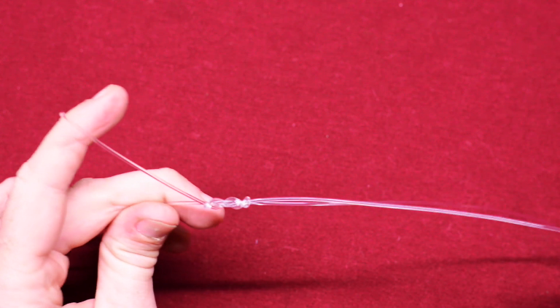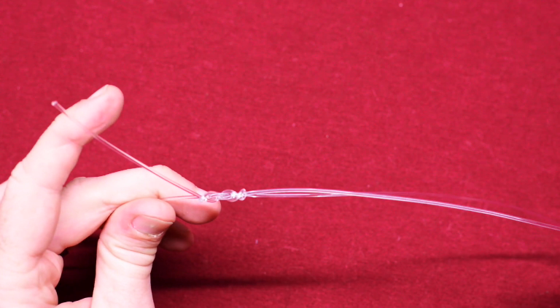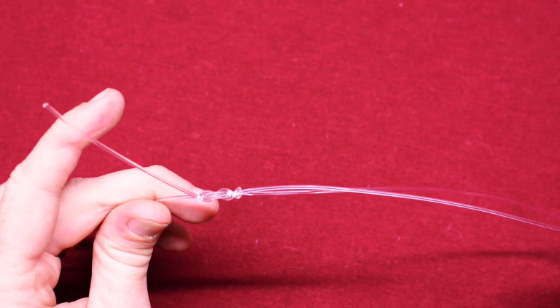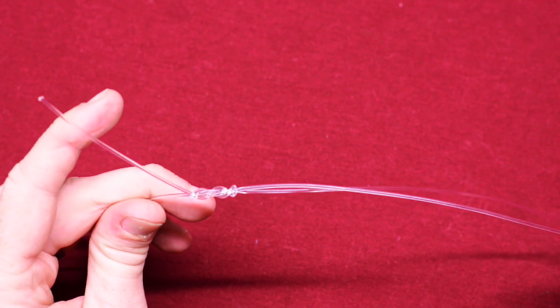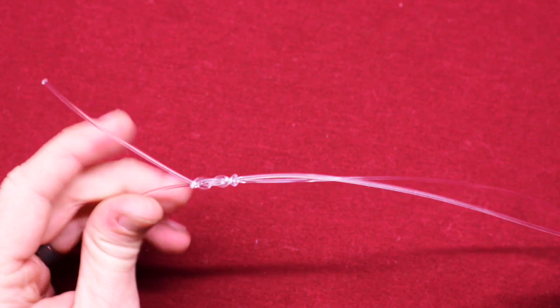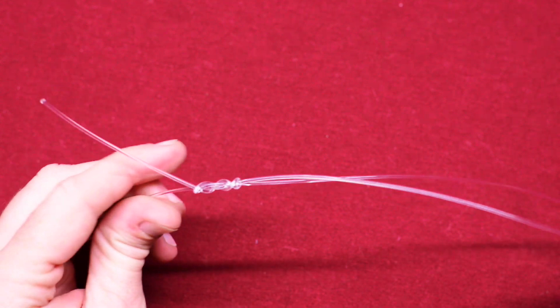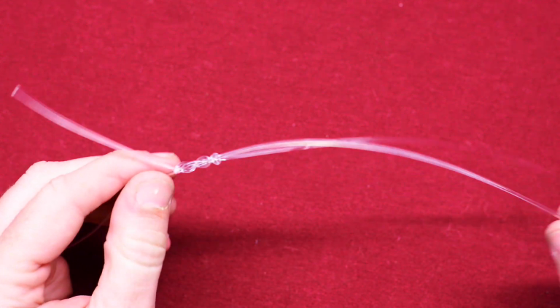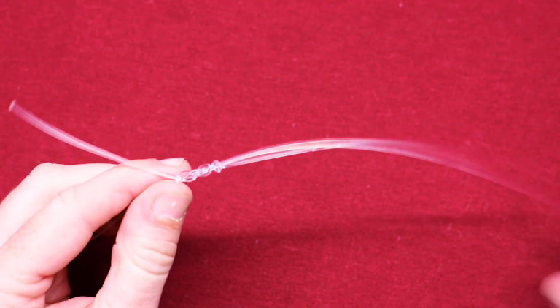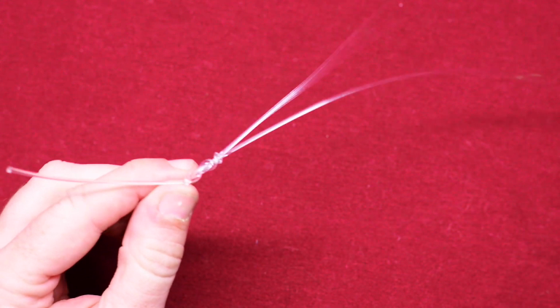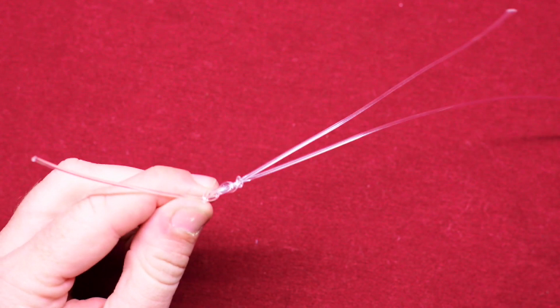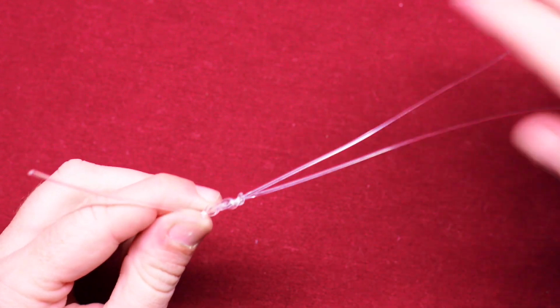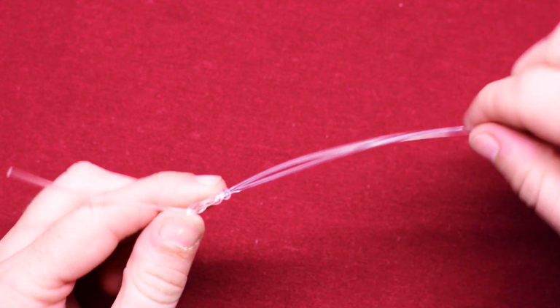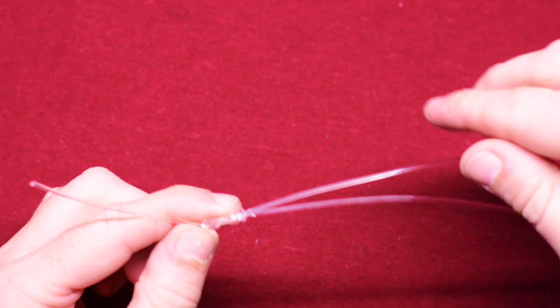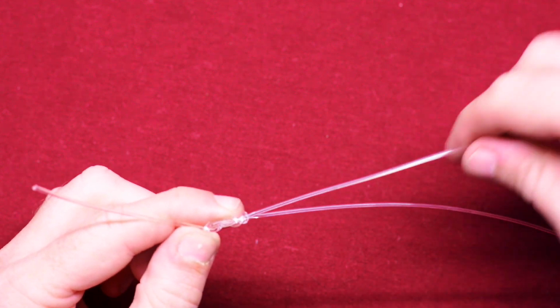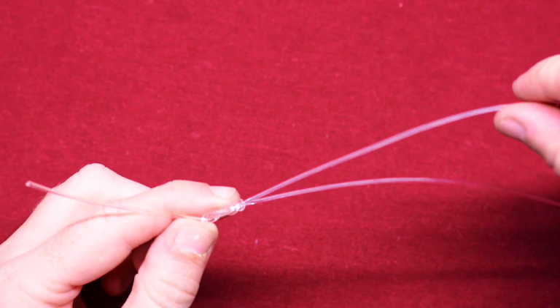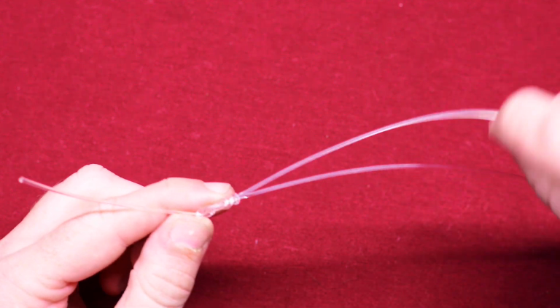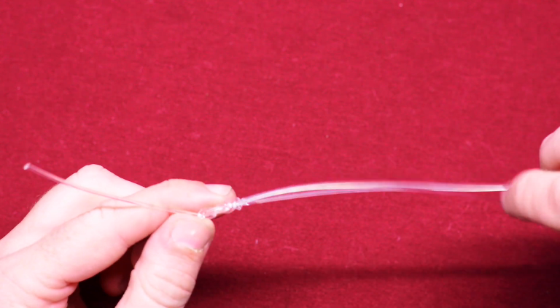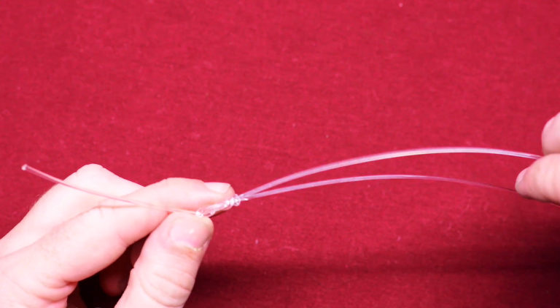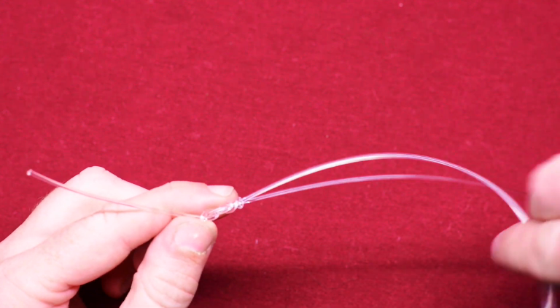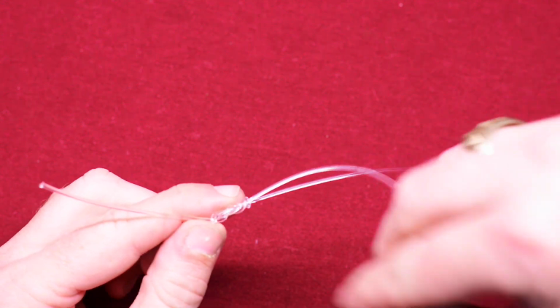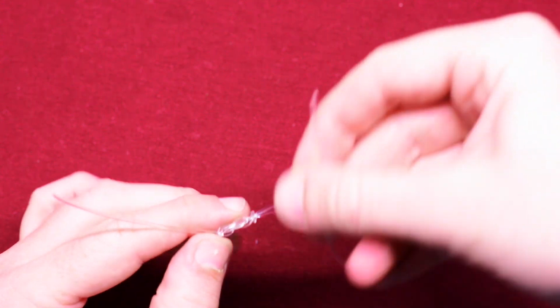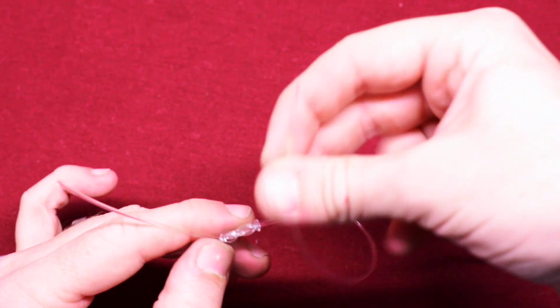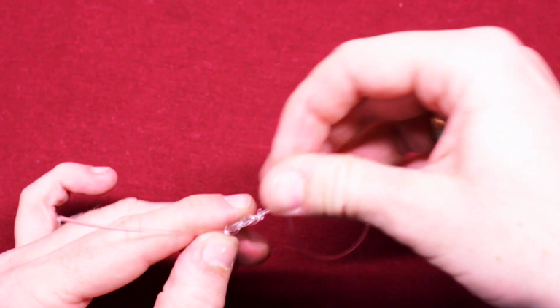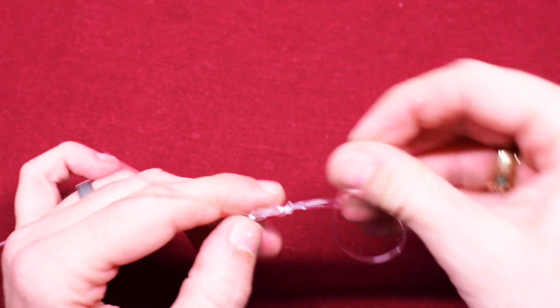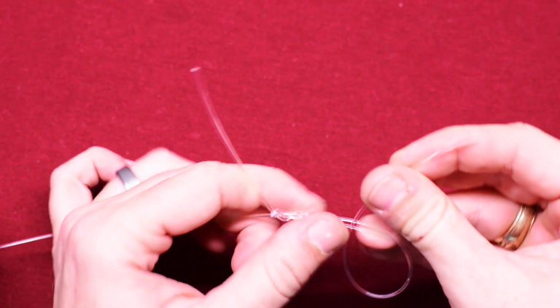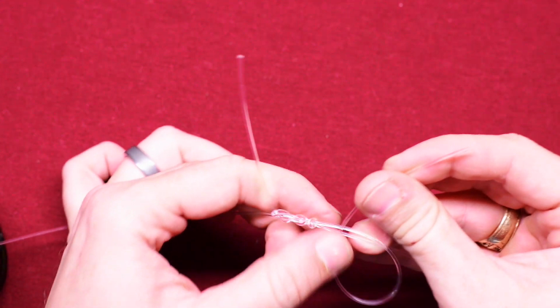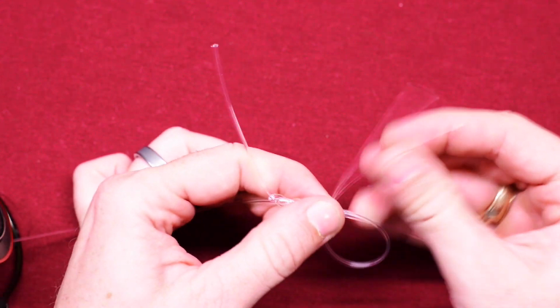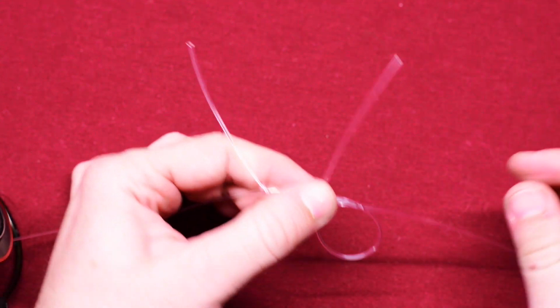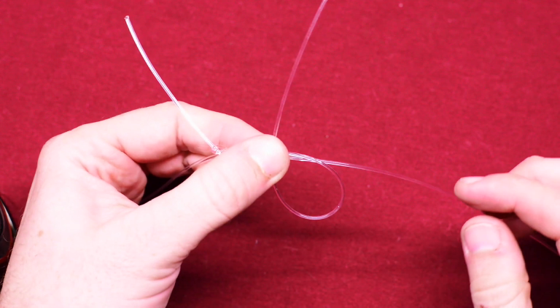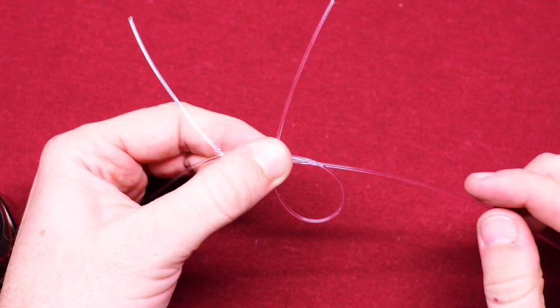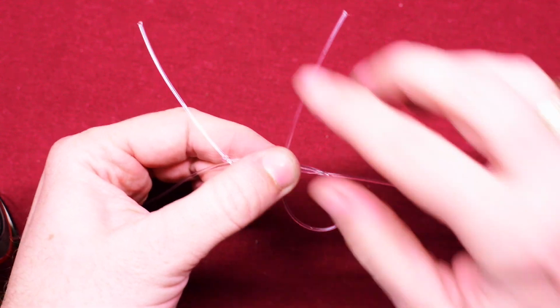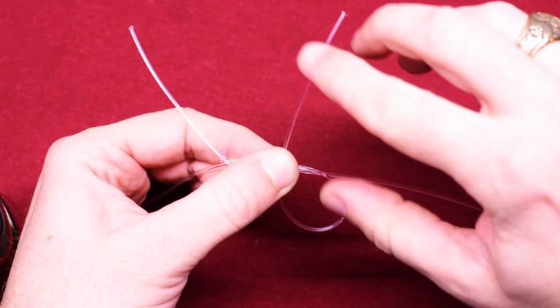Now that we have our first uni knot tied, let's go ahead and tie our other one. With this one on the left, go ahead and do a big loop and go over-under four times.